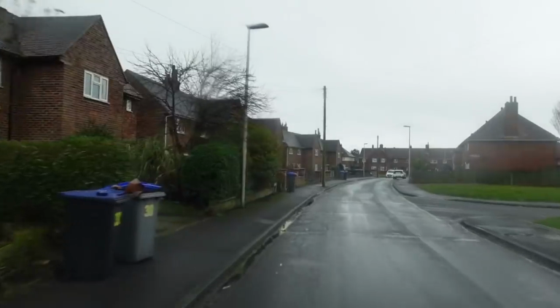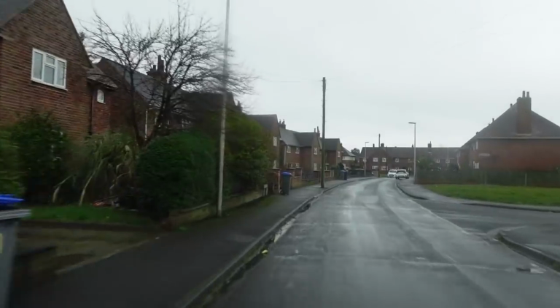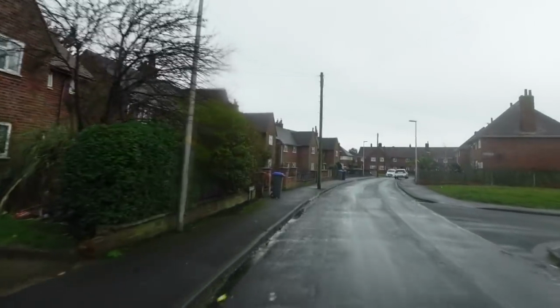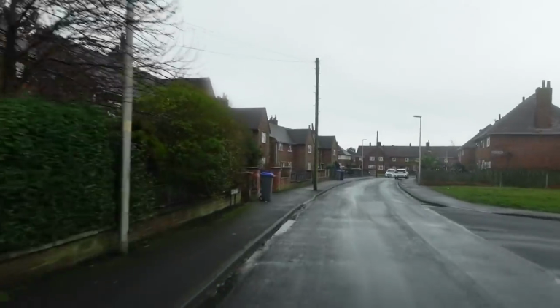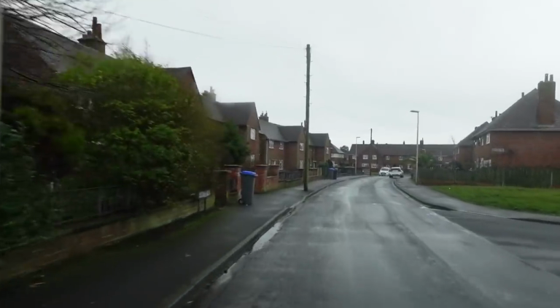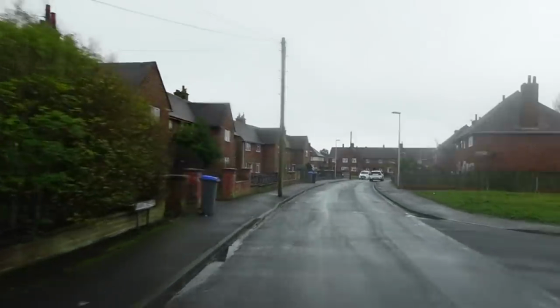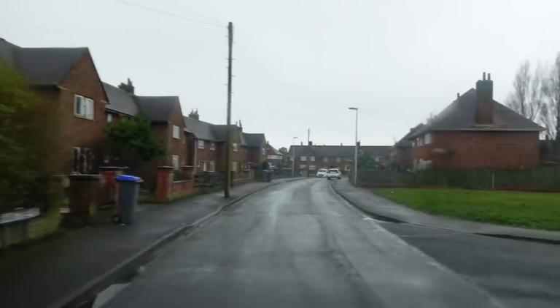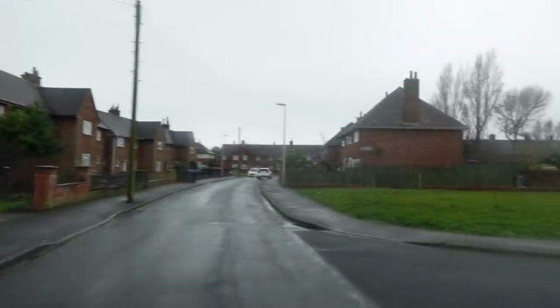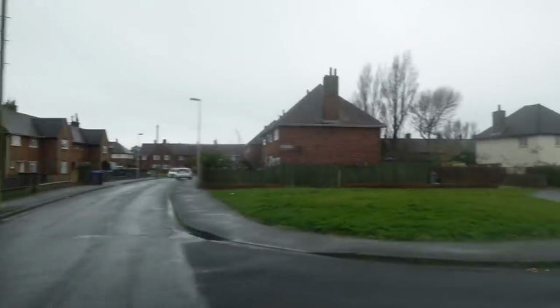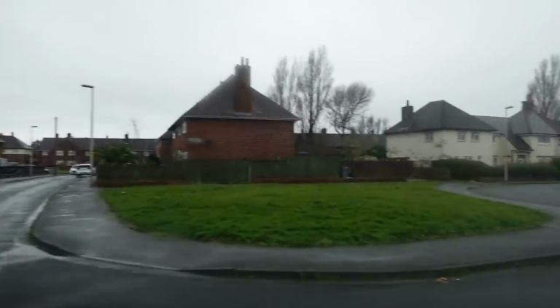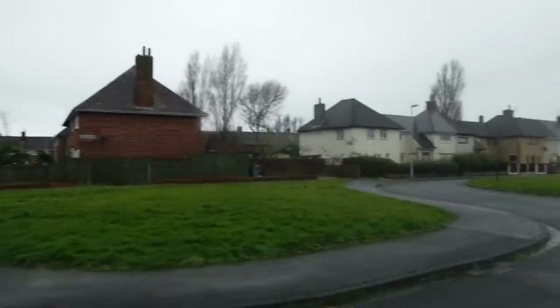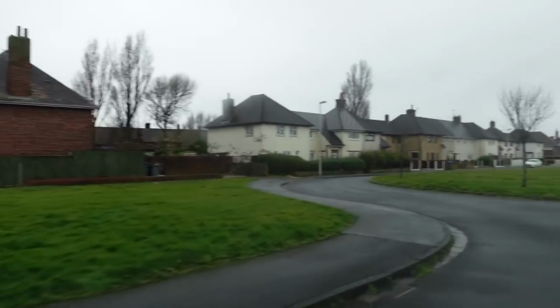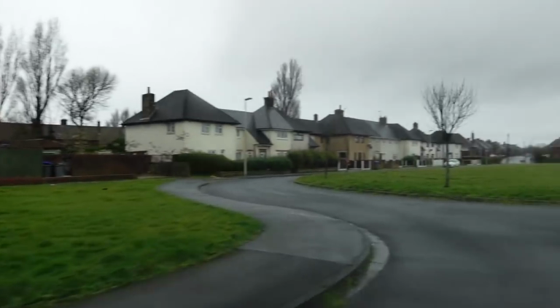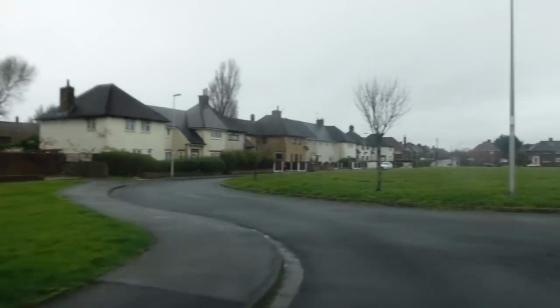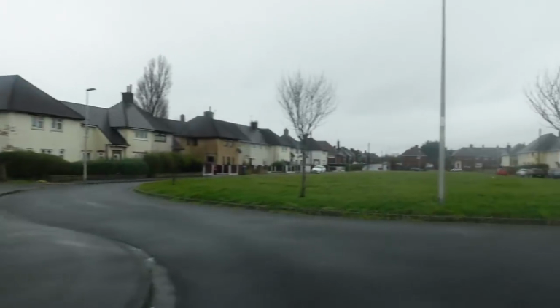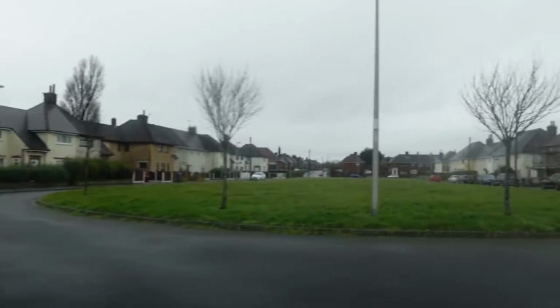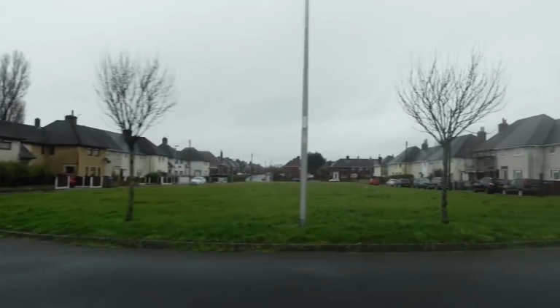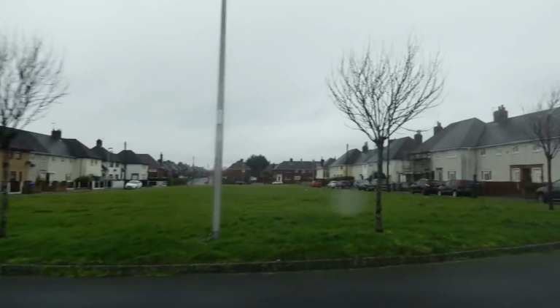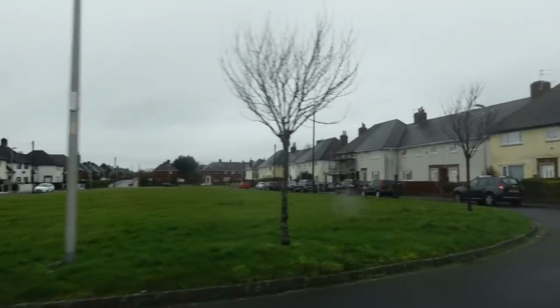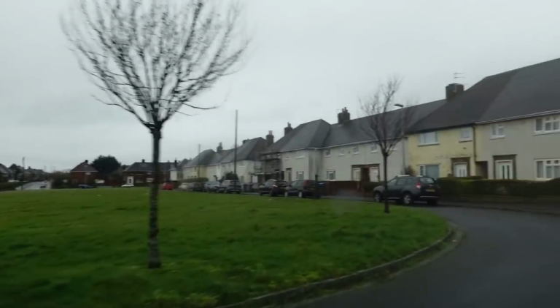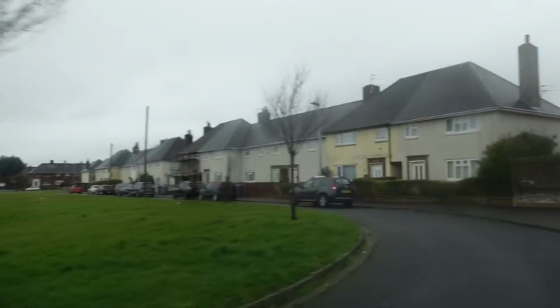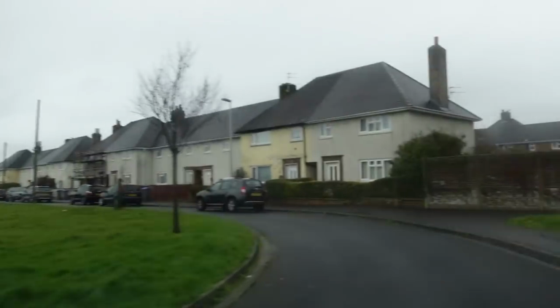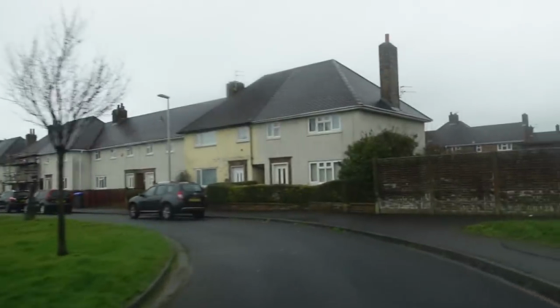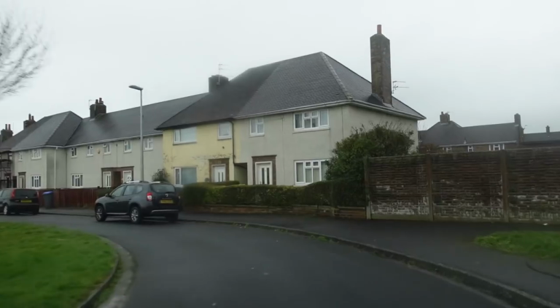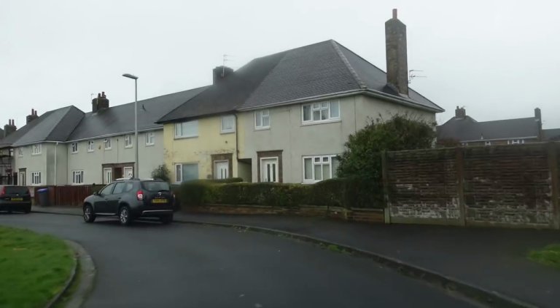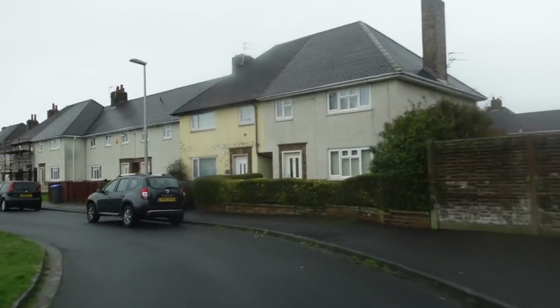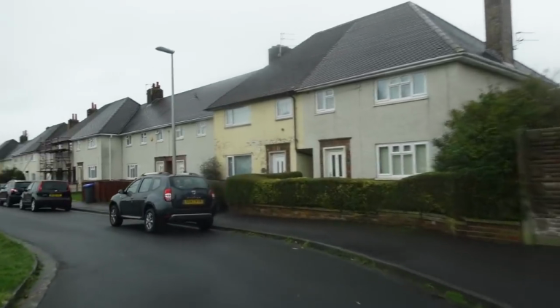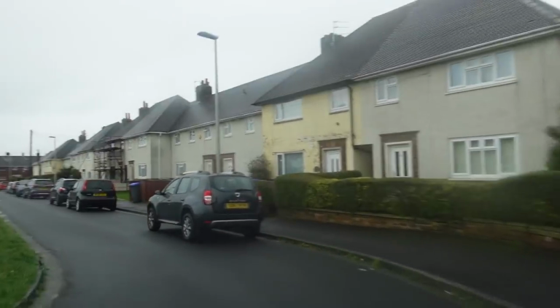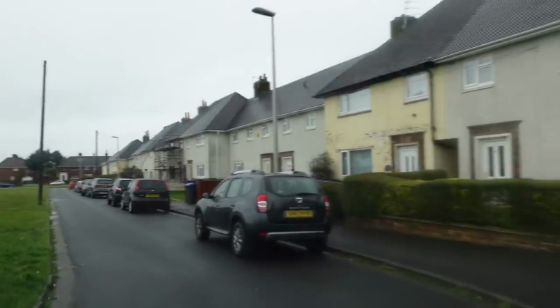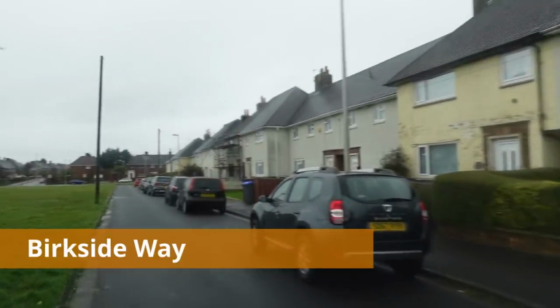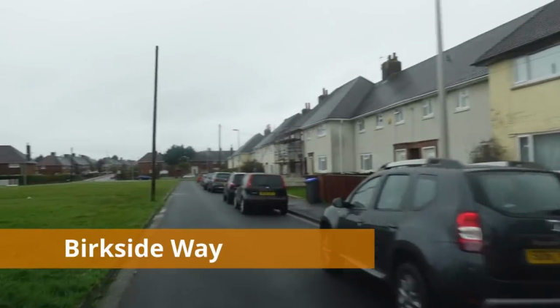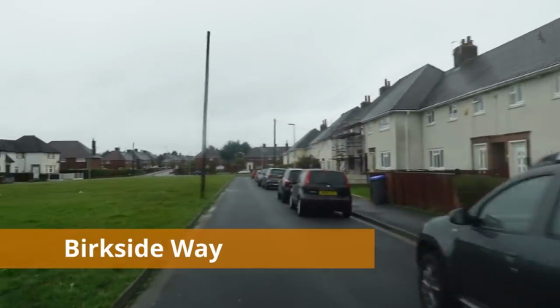This is Birkside Way — I'm just going to come into Birkside Way now and show you this road. It's quite unique — it's got a big green in the middle of it. Birkside Way here in Mearside, Blackpool.